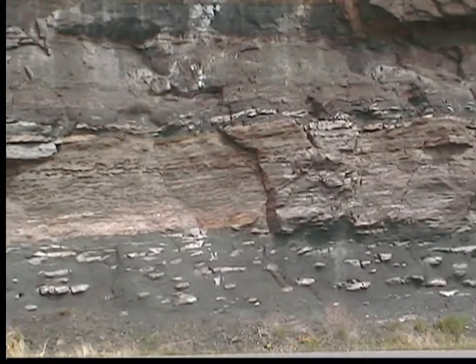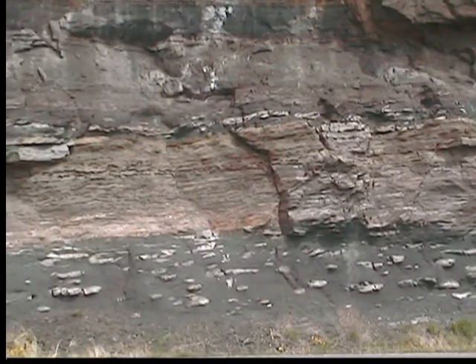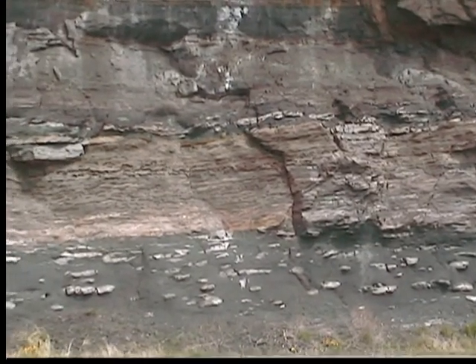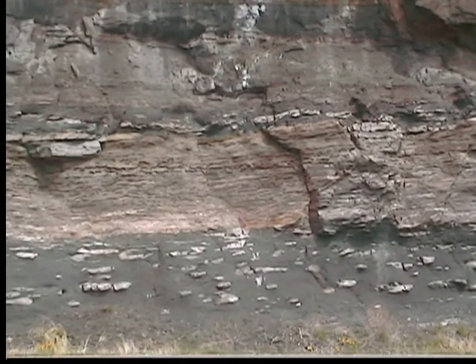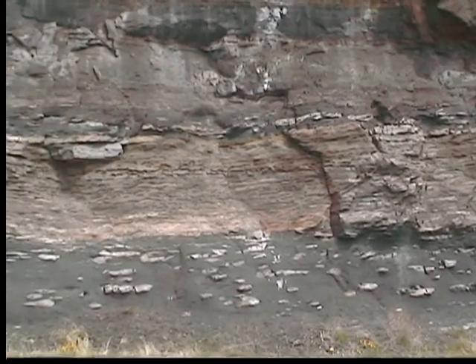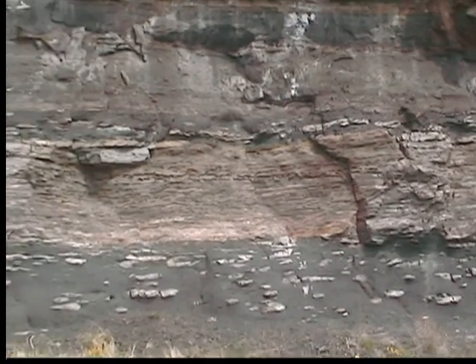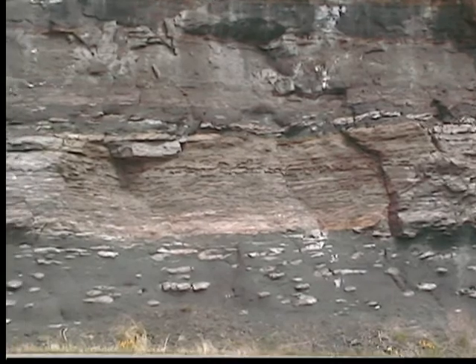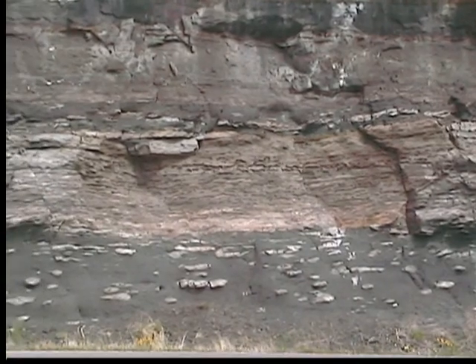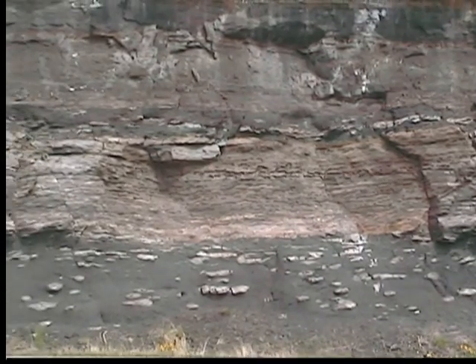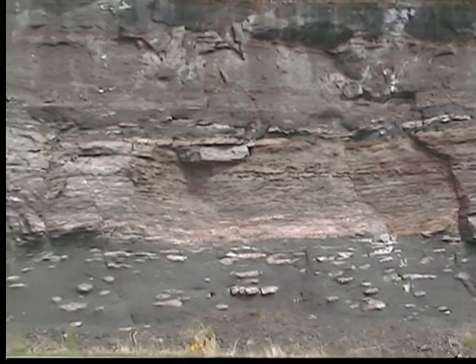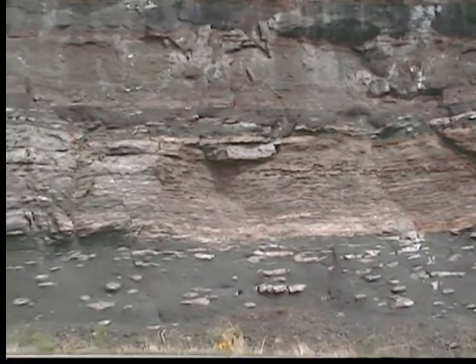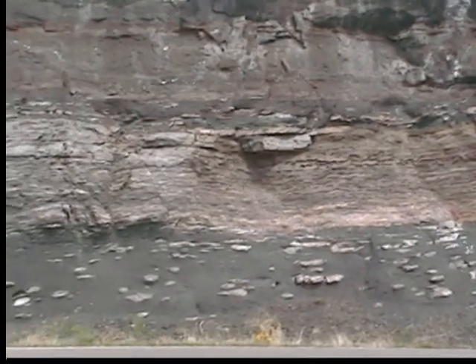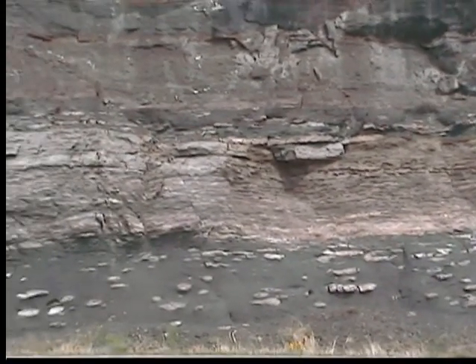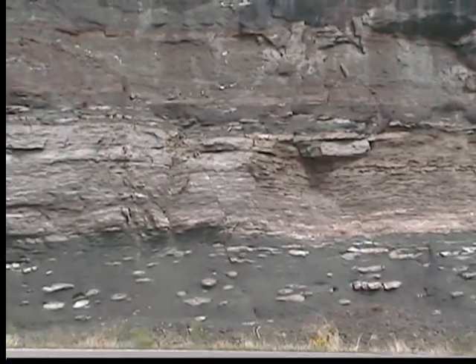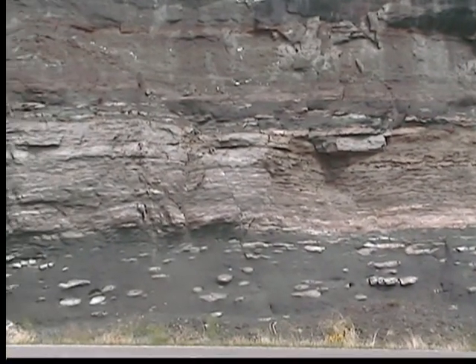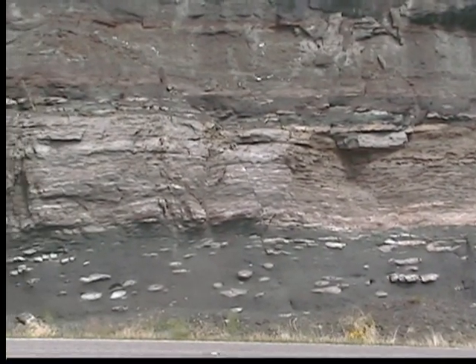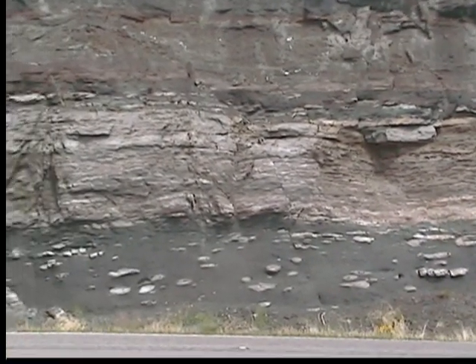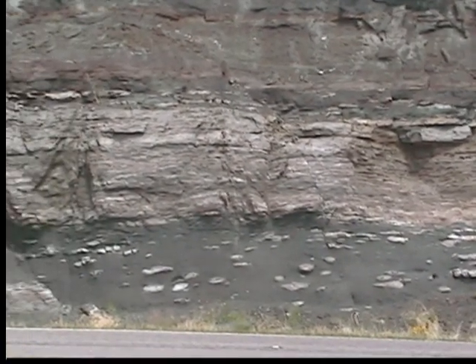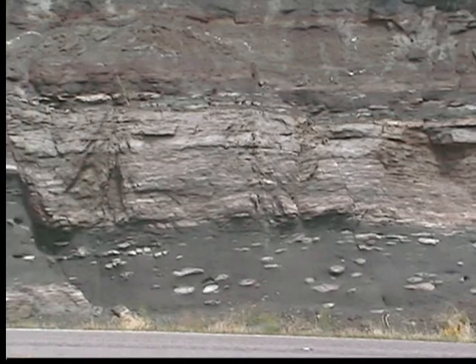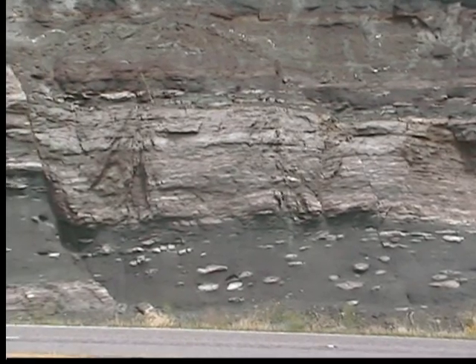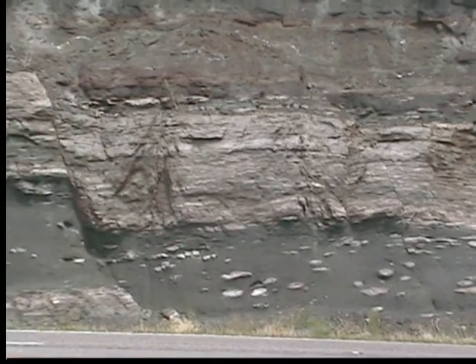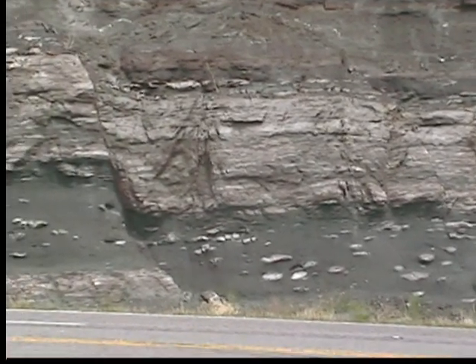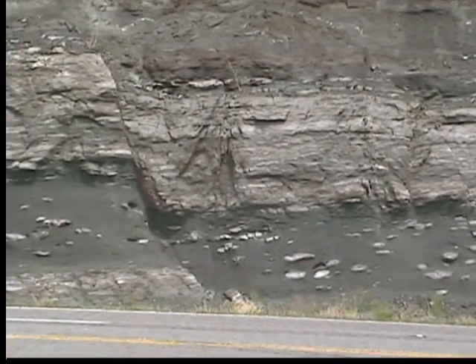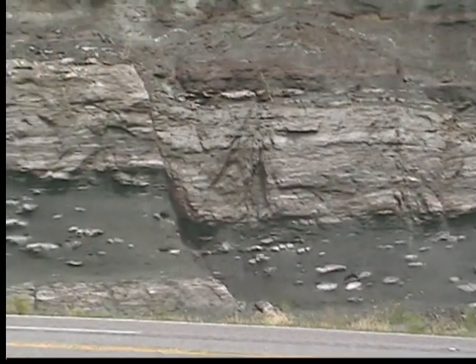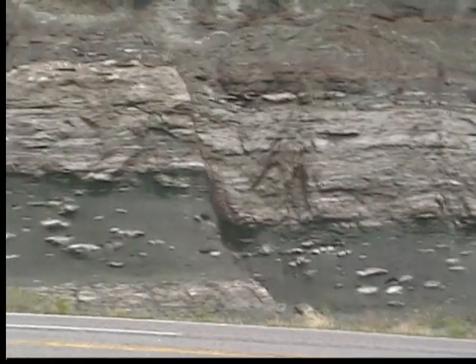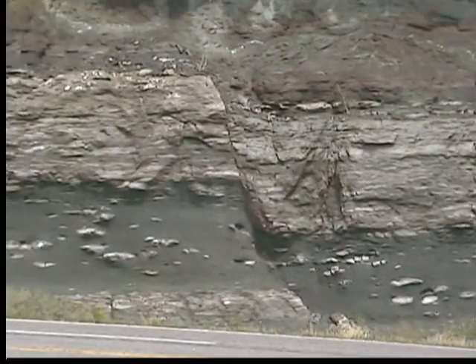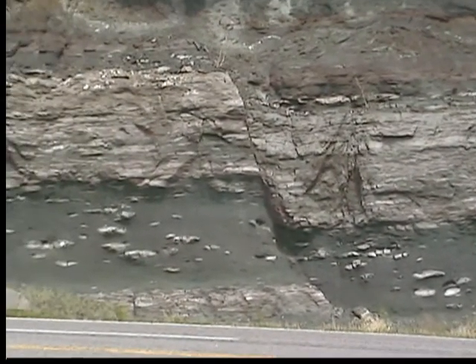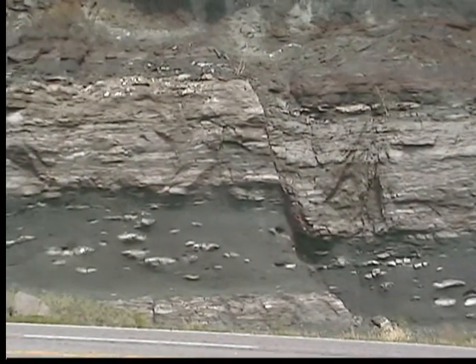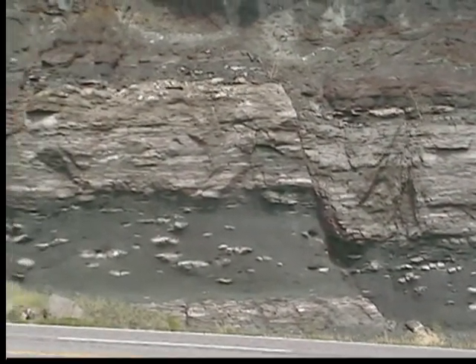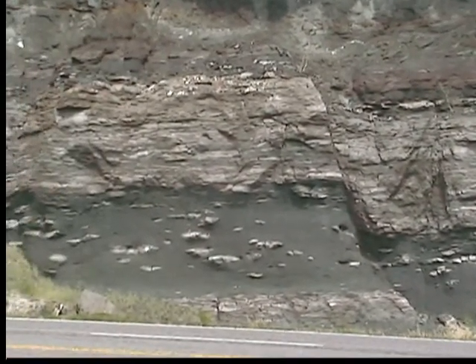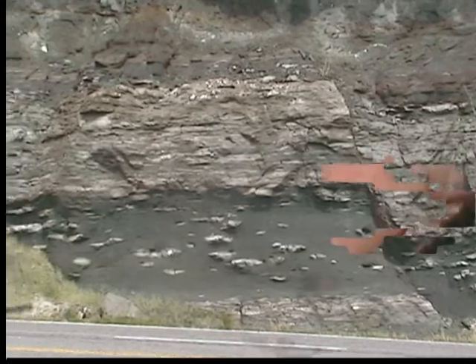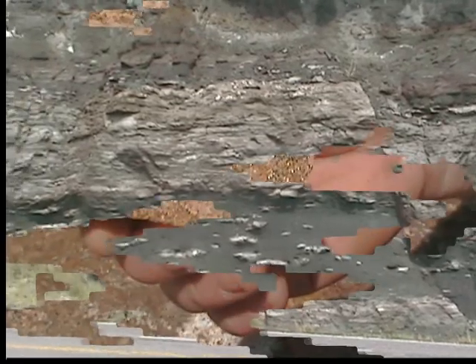The Lion Mountain Sandstone, the green-colored unit, is interesting in that it isn't a sandstone at all. Sandstone is normally made up of quartz, but this Lion Mountain Sandstone has a special ingredient called glauconite.